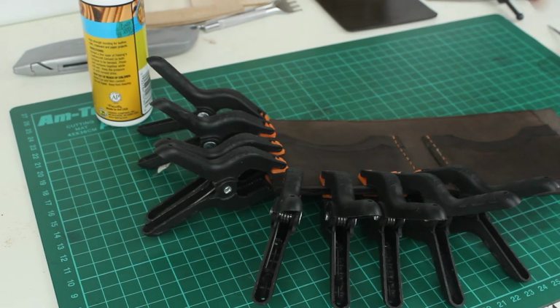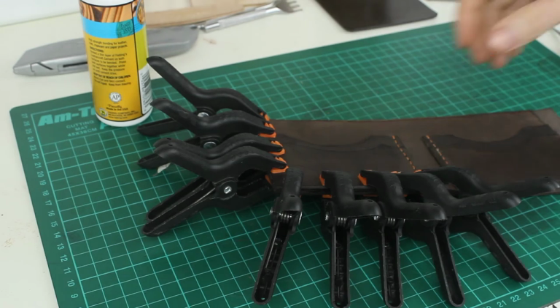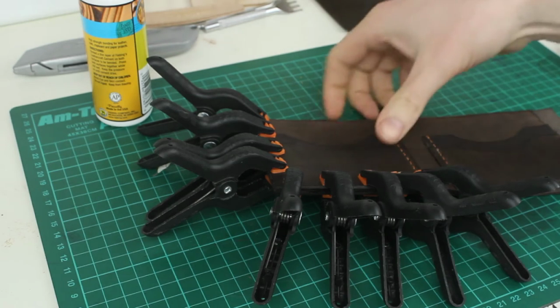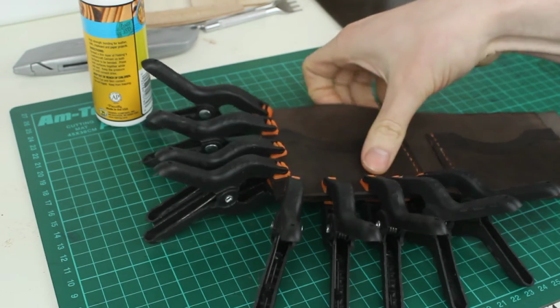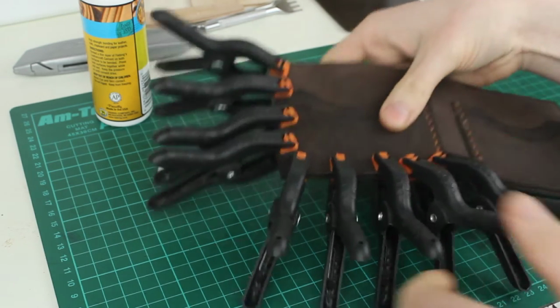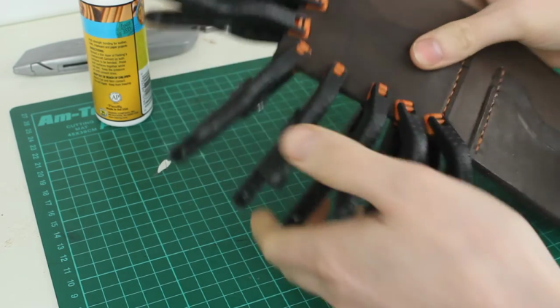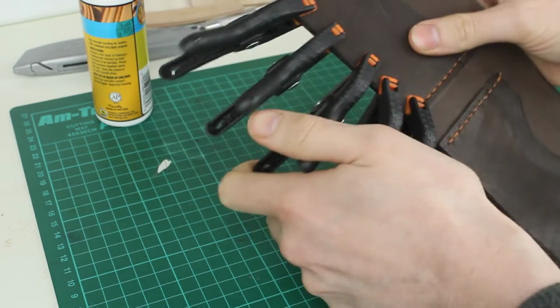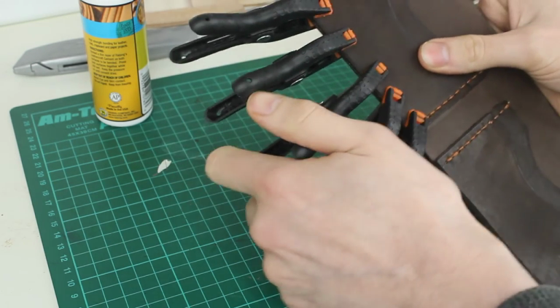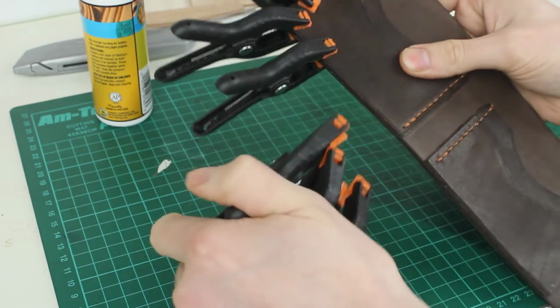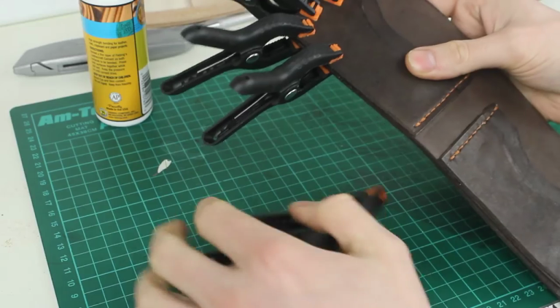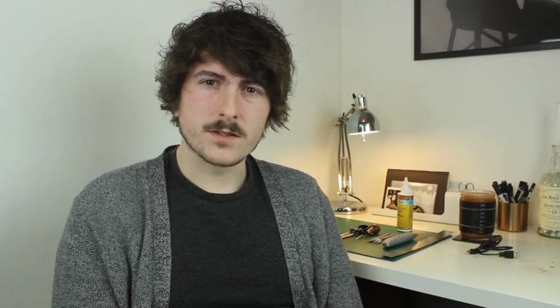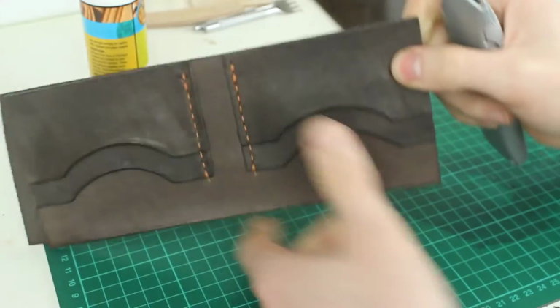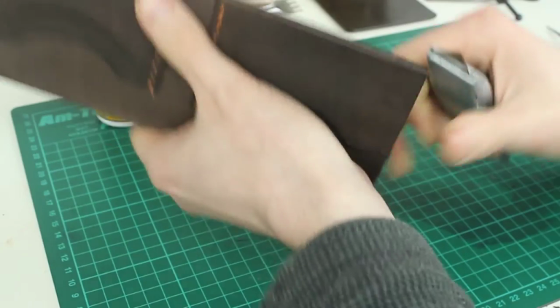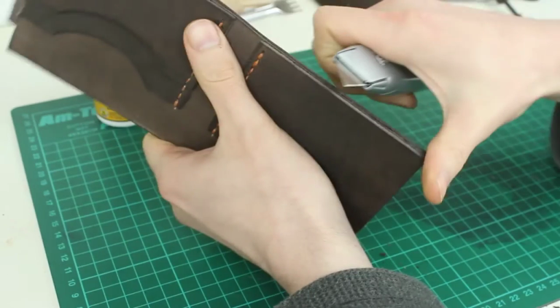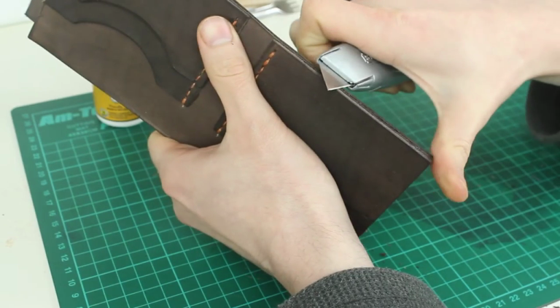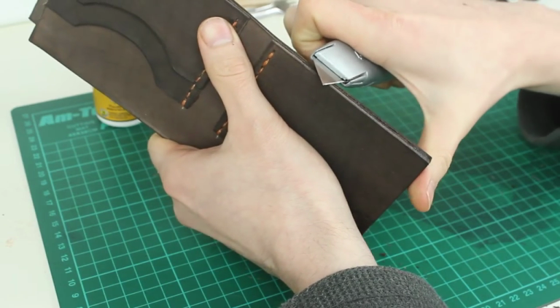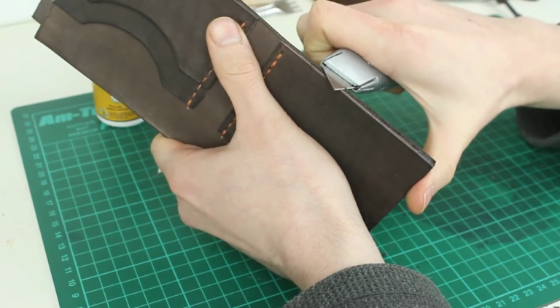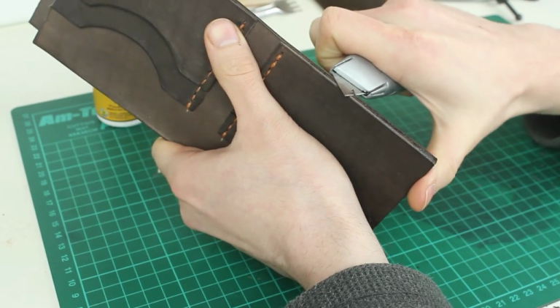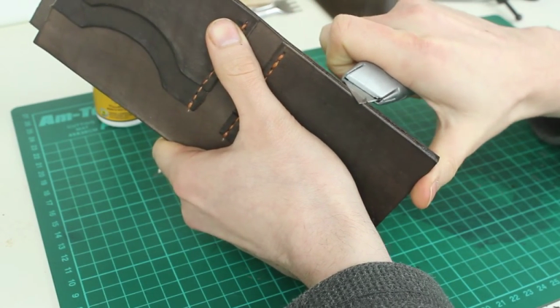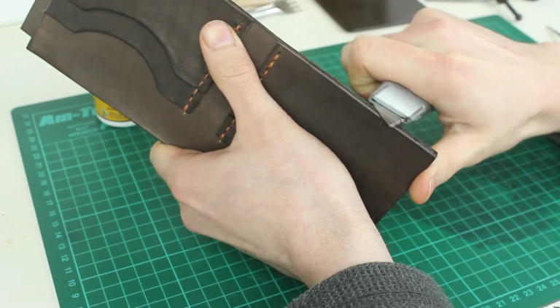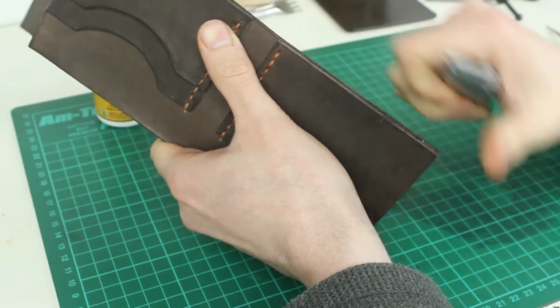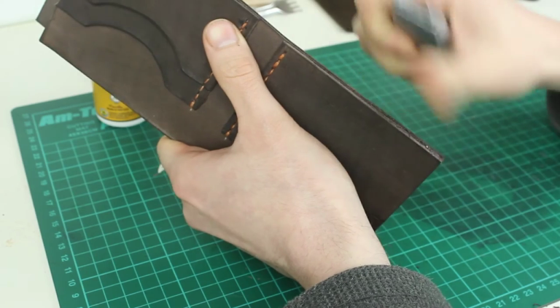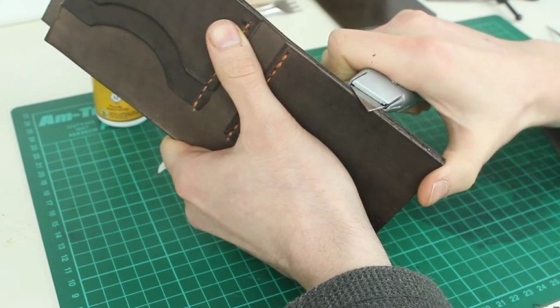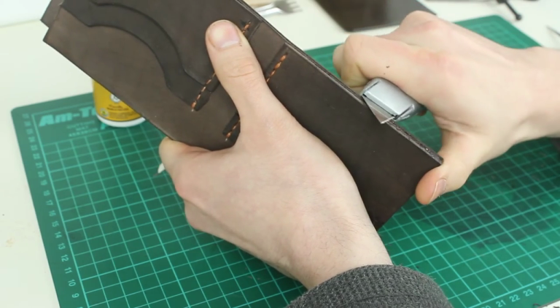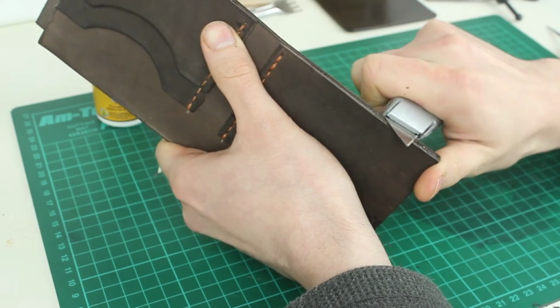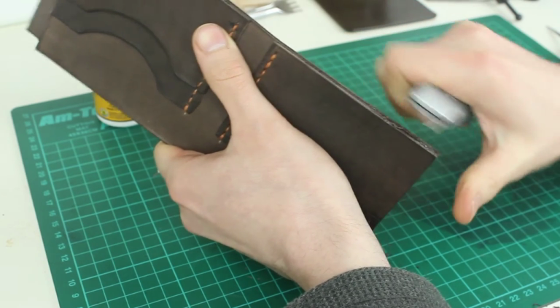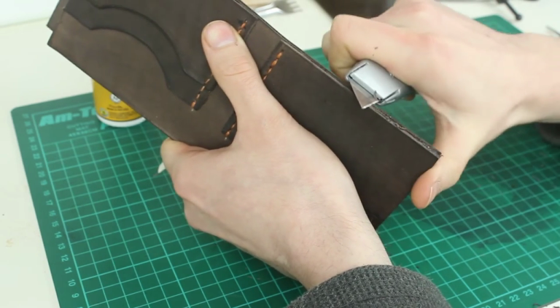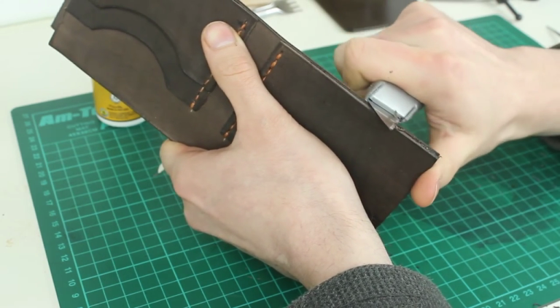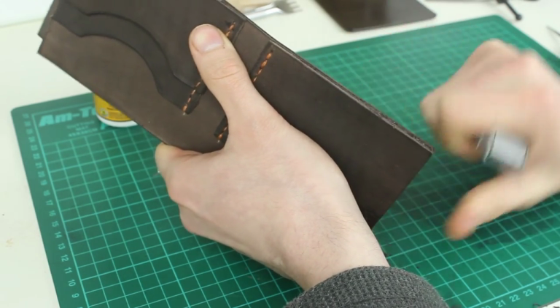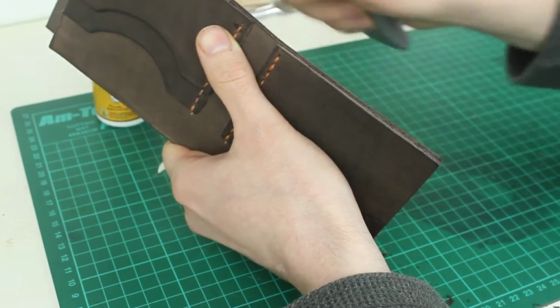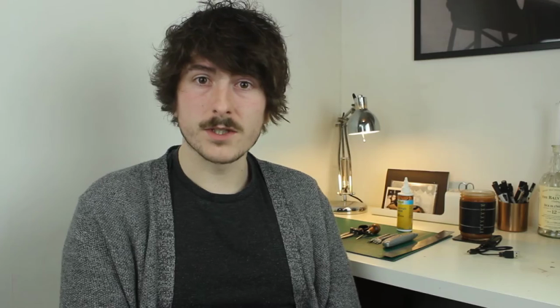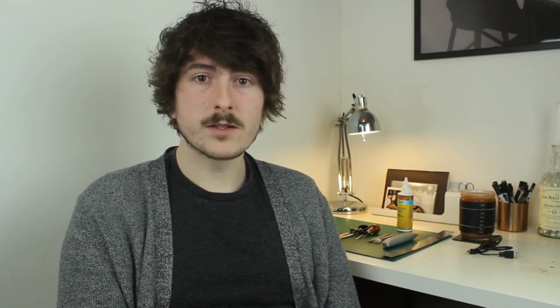Once the glue is dry you can just take all the clamps off again. What I do here is use my knife to just go along the edges to make sure that they're perfectly flat. Making sure that edge is completely flat will make sure that the stitching lines we're about to put on are just completely parallel.